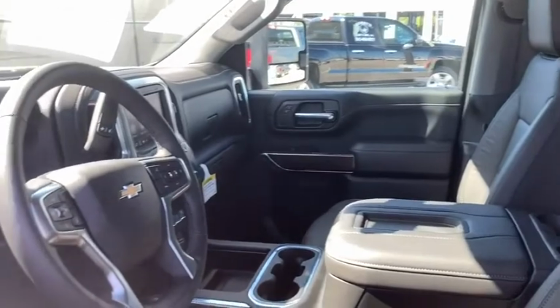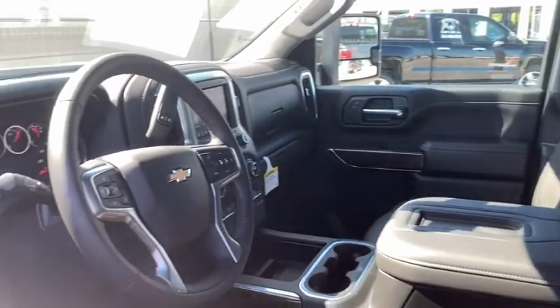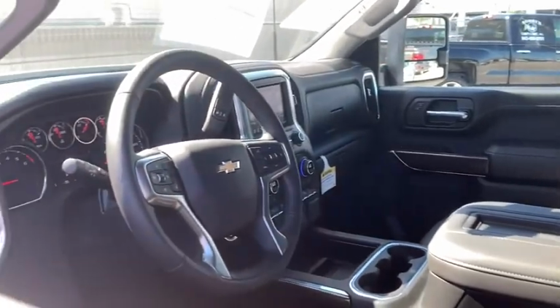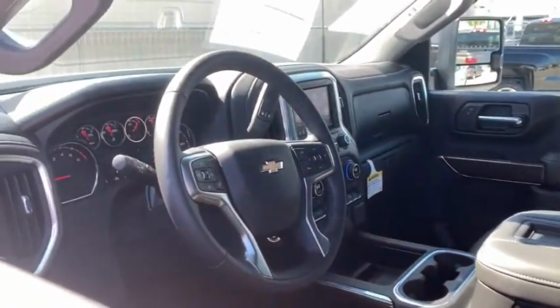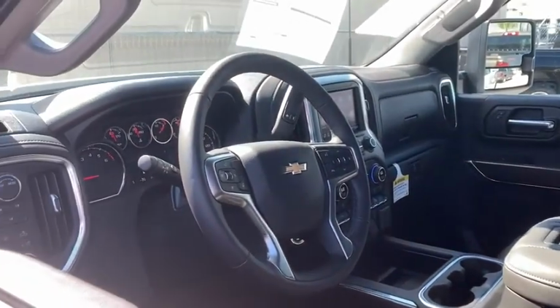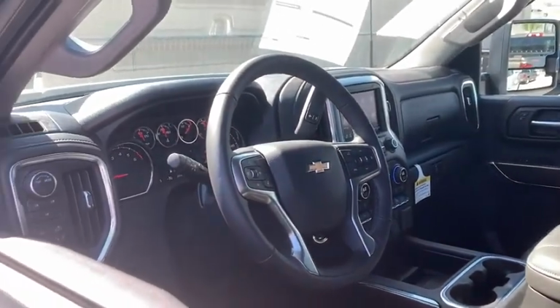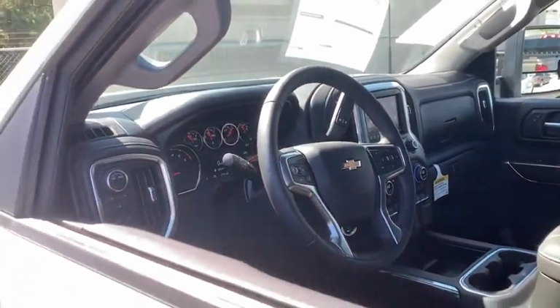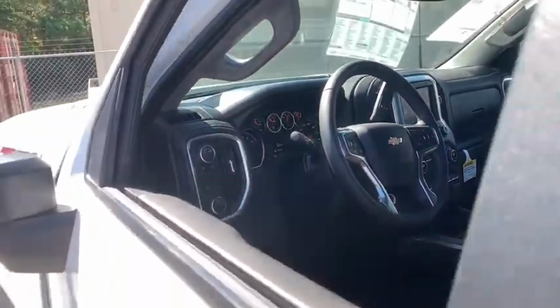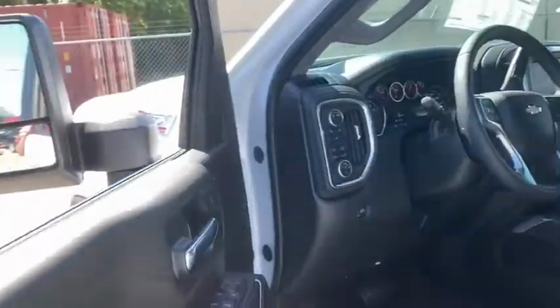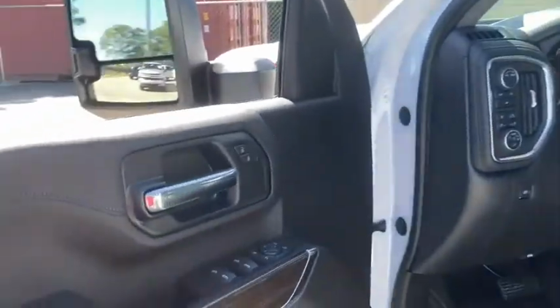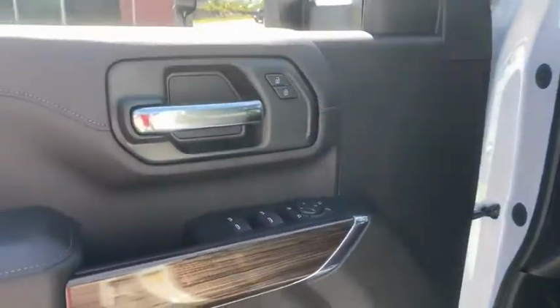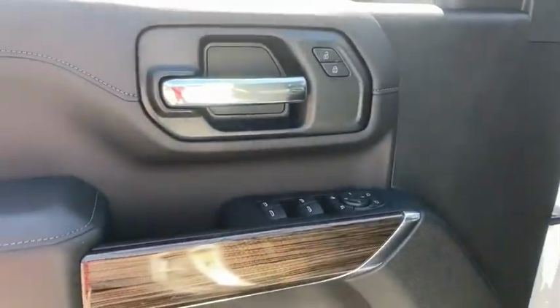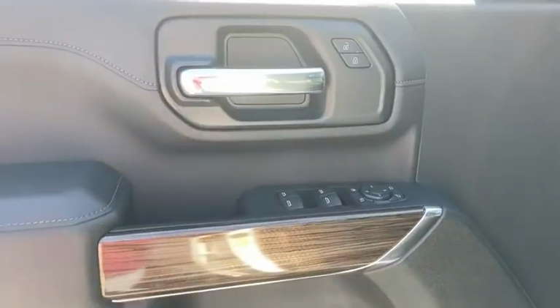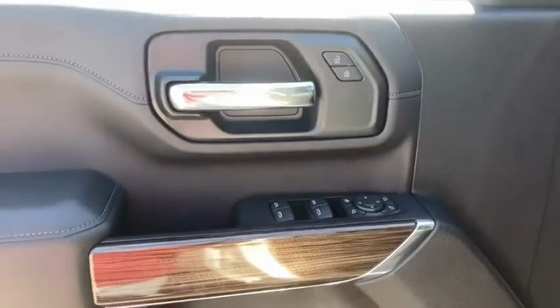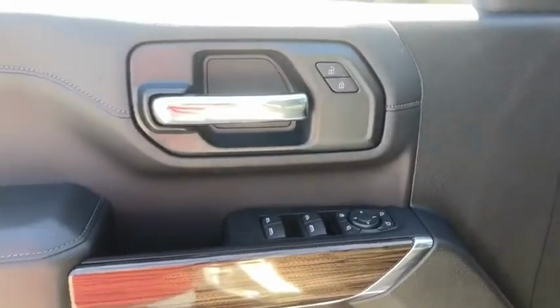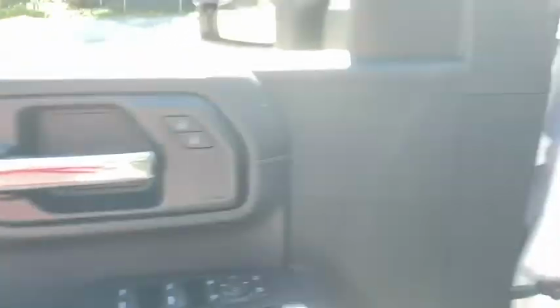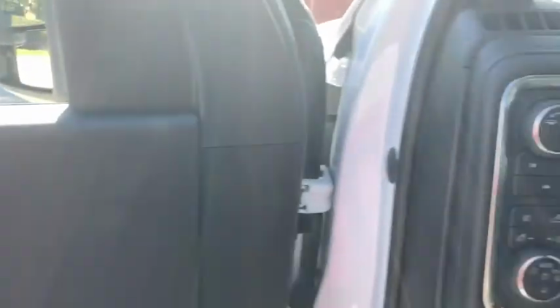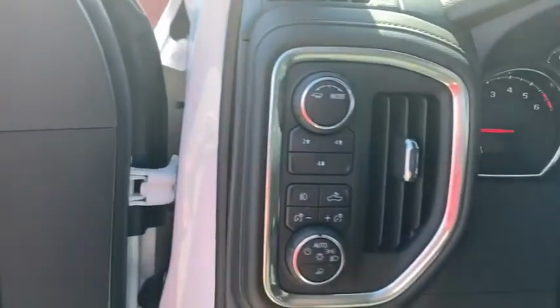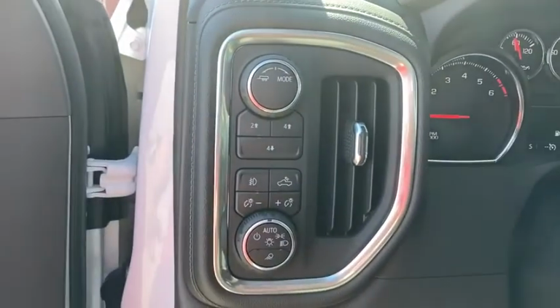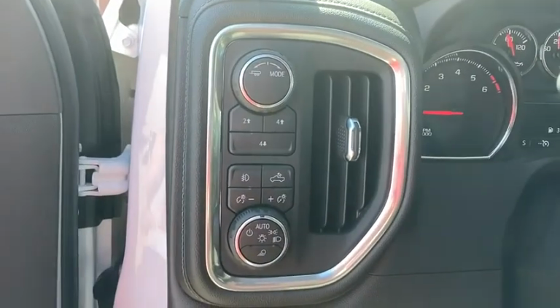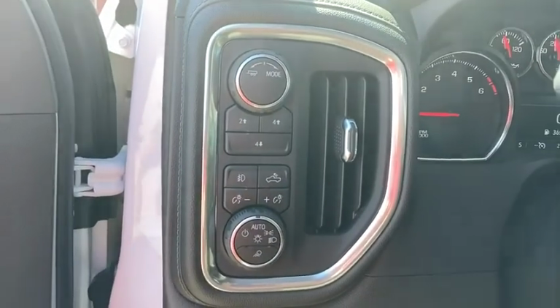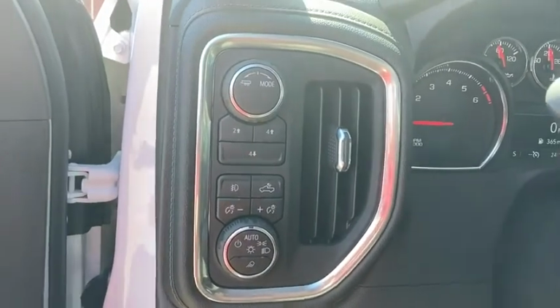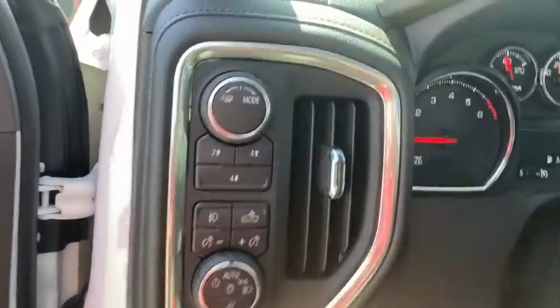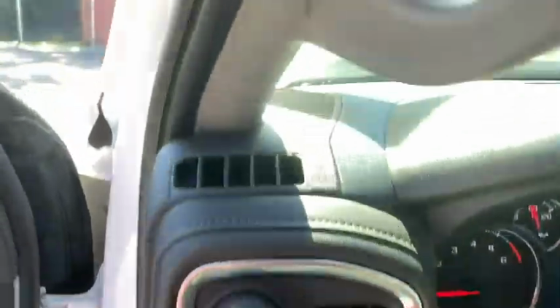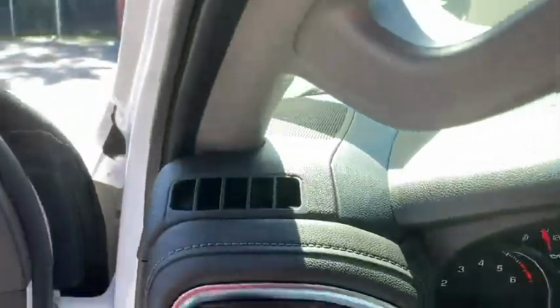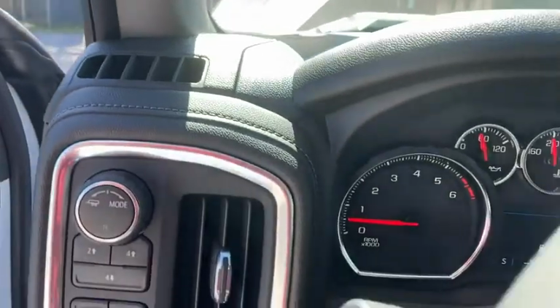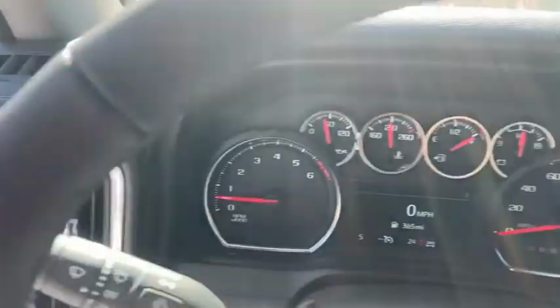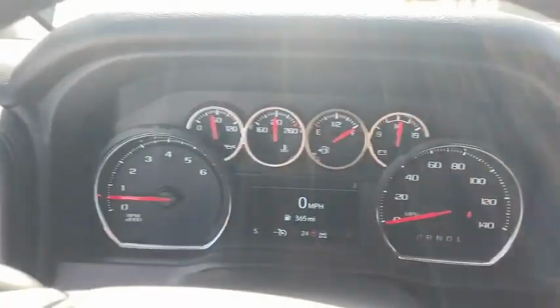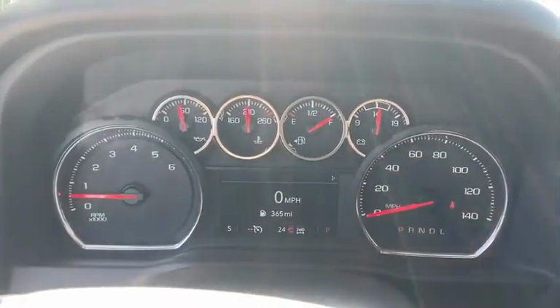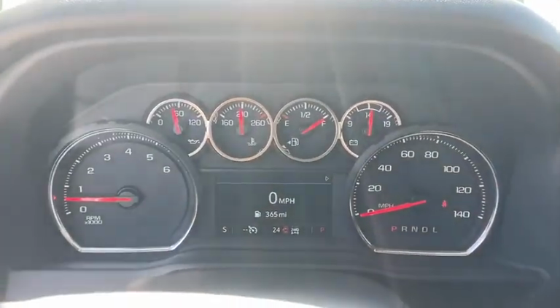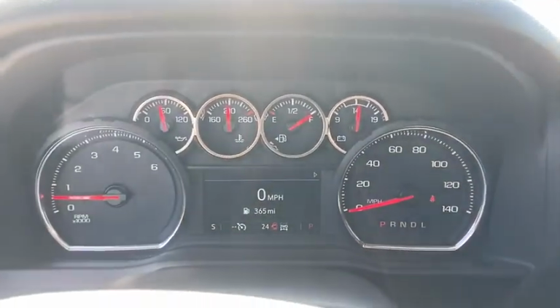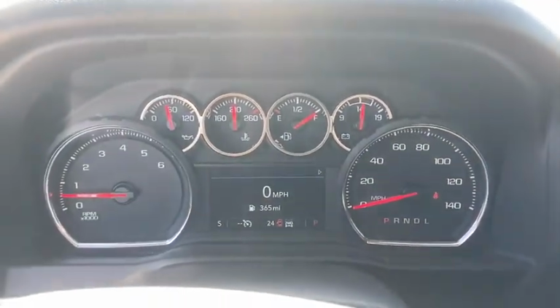Floor mats, universal garage door opener, center armrest, heated steering wheel, power windows, leather package, trip computer, compass, power door locks, electronic stability control, dual zone climate control.